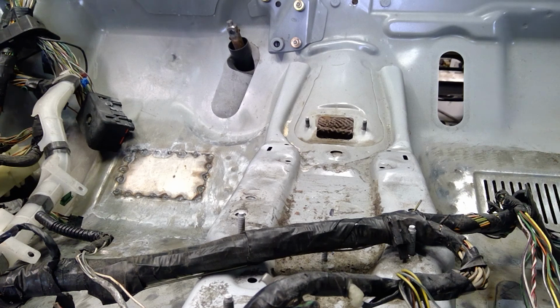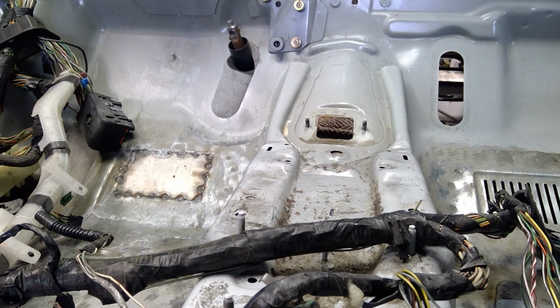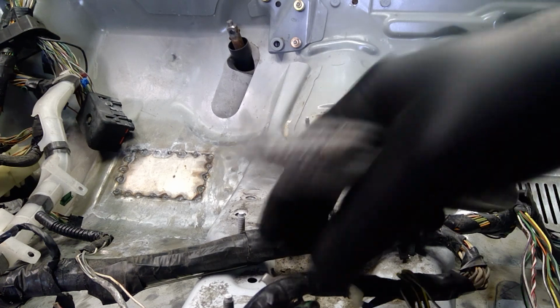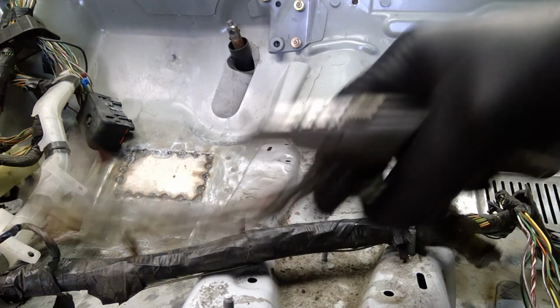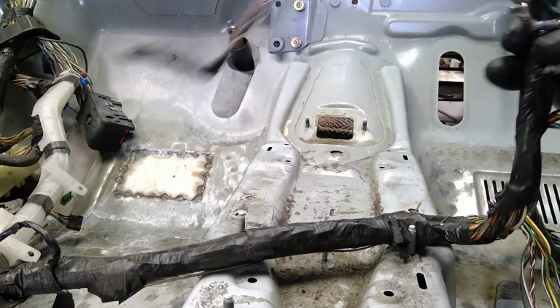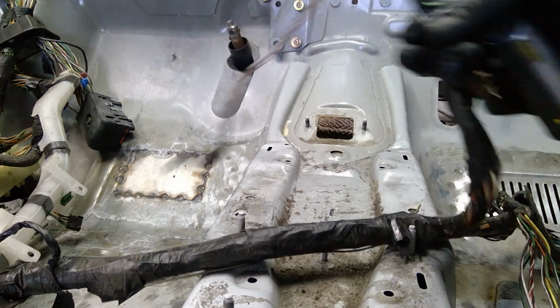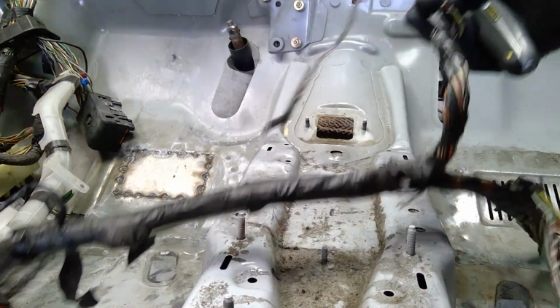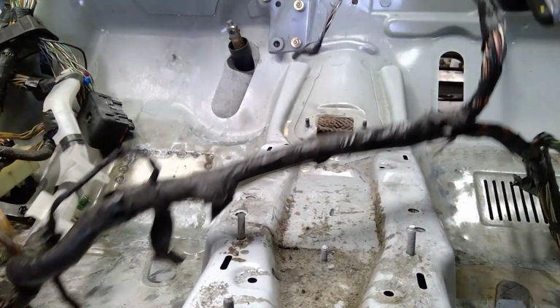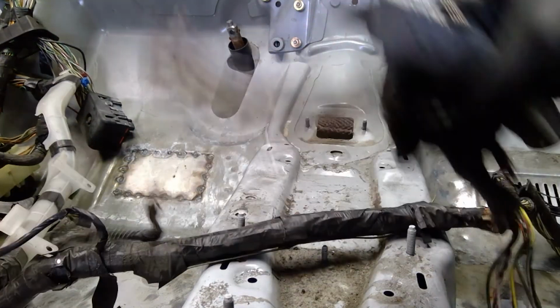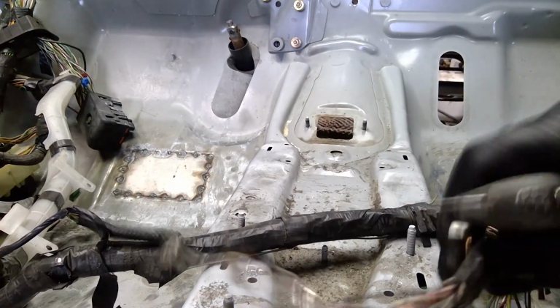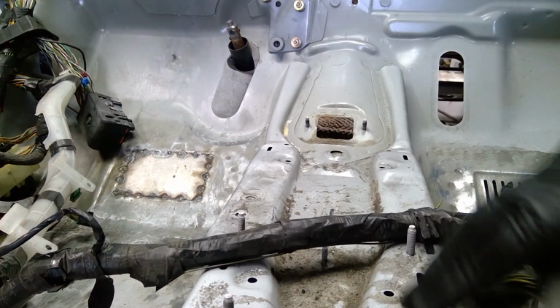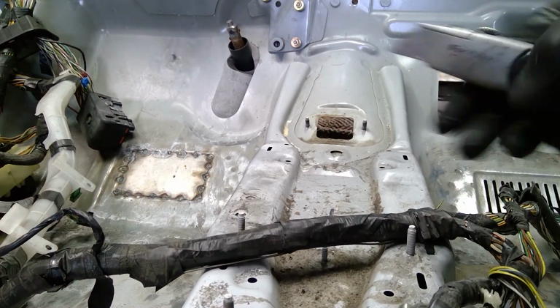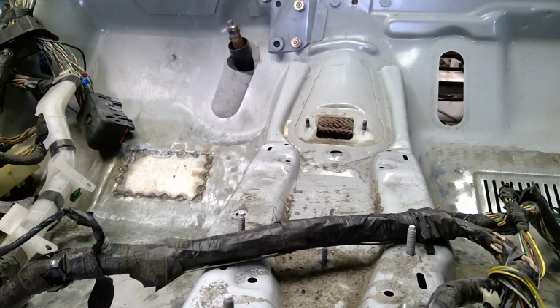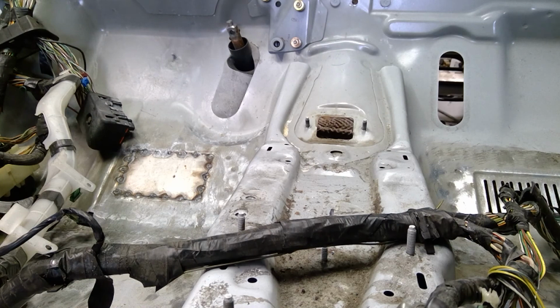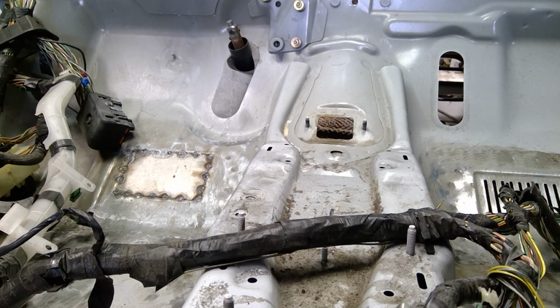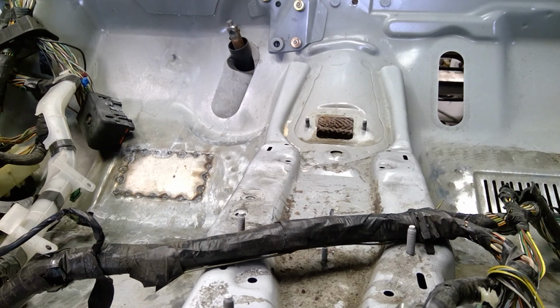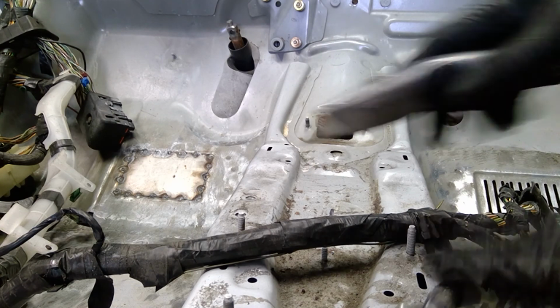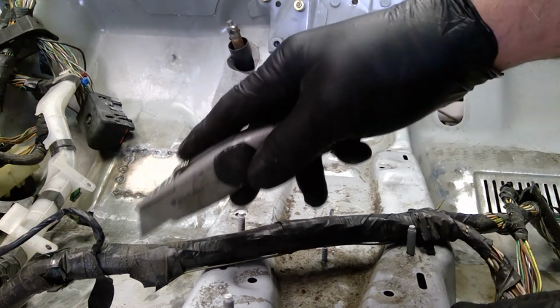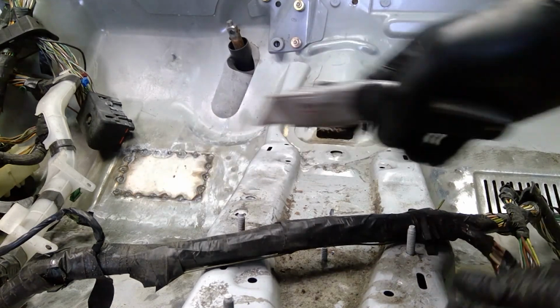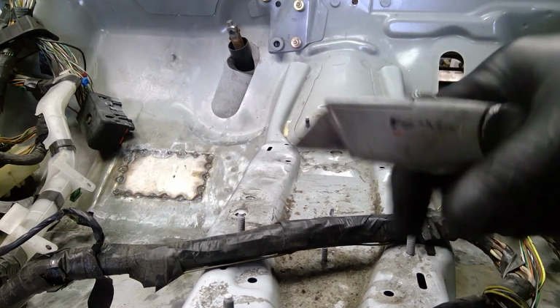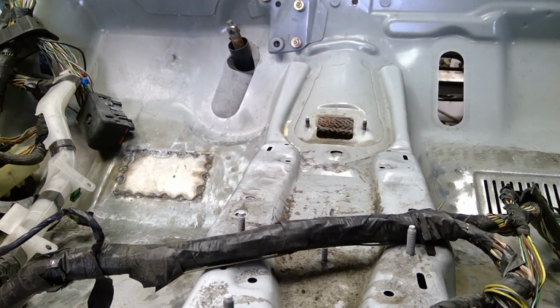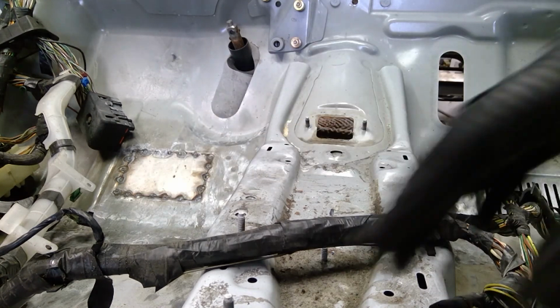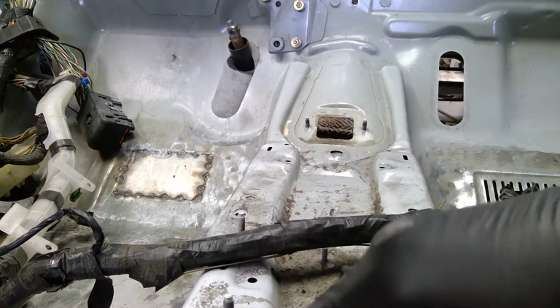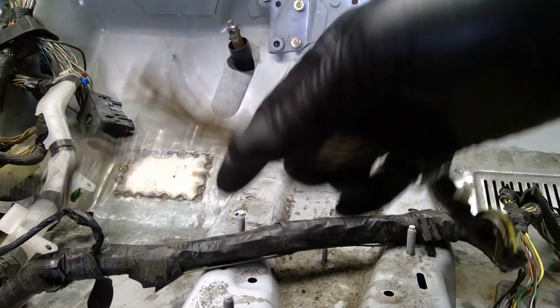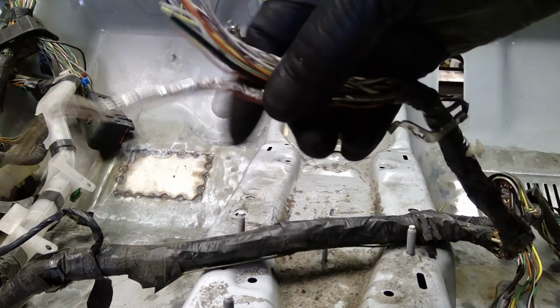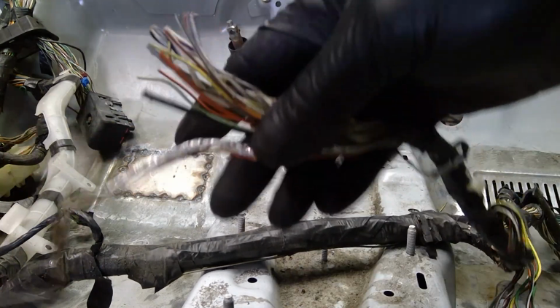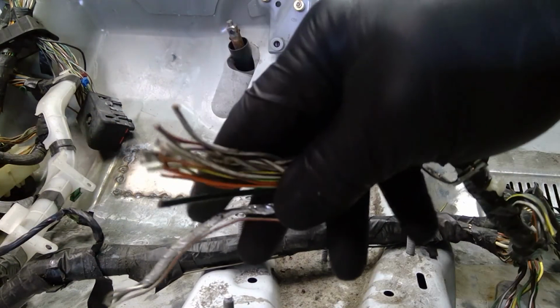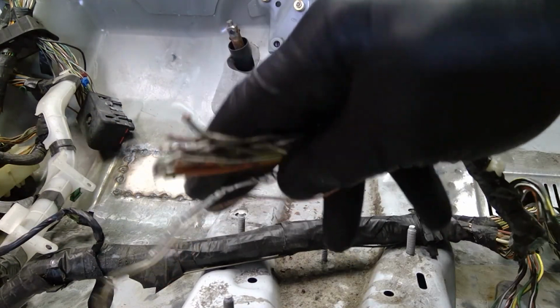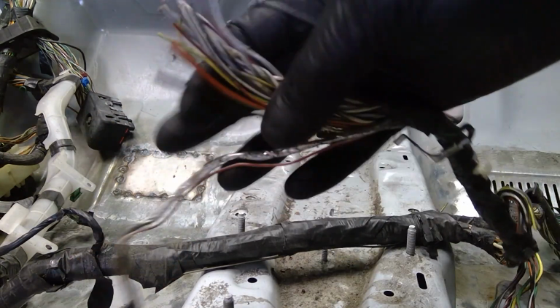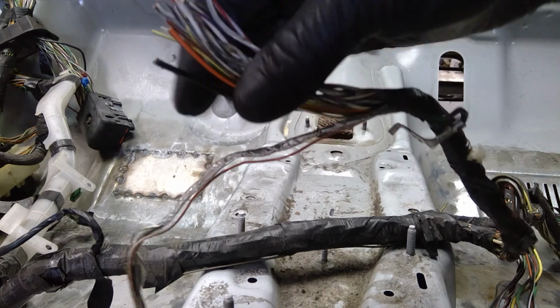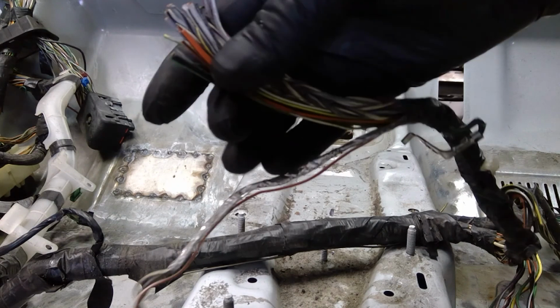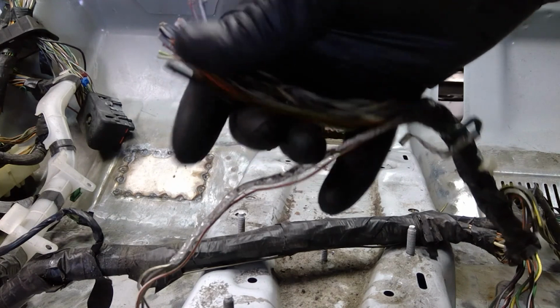Now let's go a little bit into how to fan a wire harness. This wire harness is coming out of this car, which is being turned into a race car.